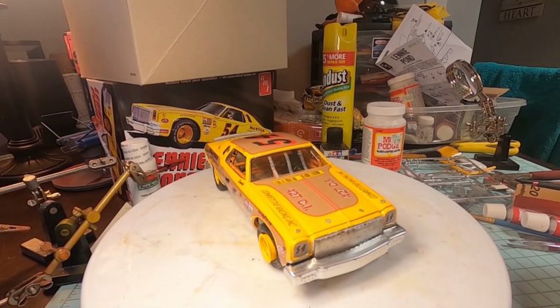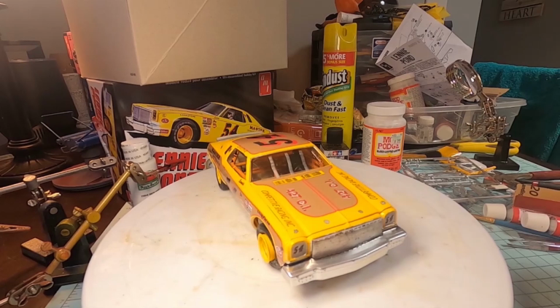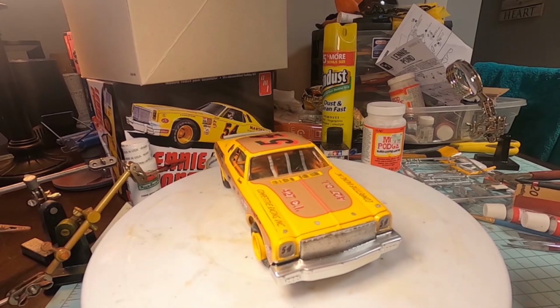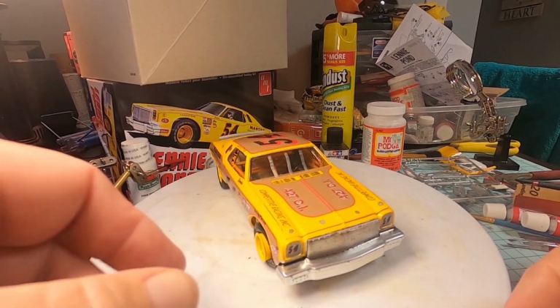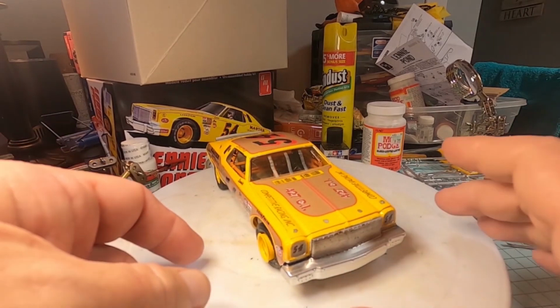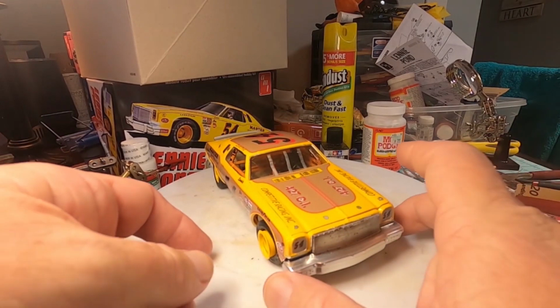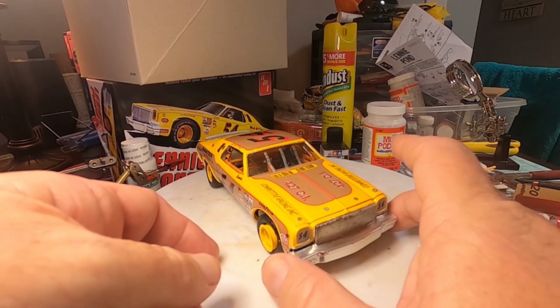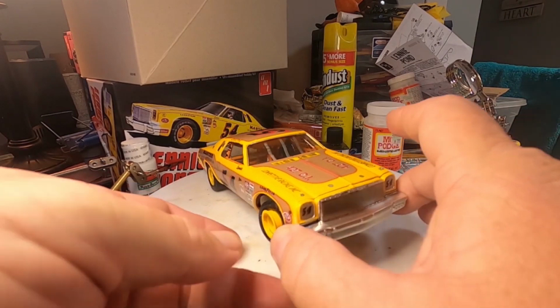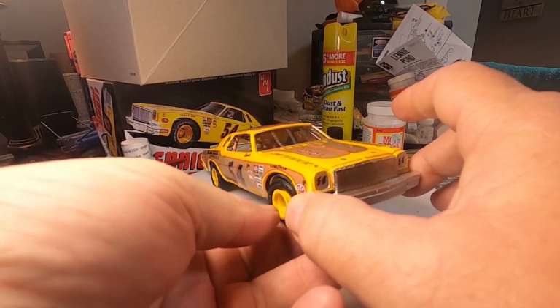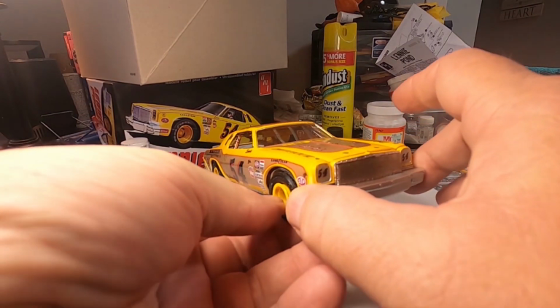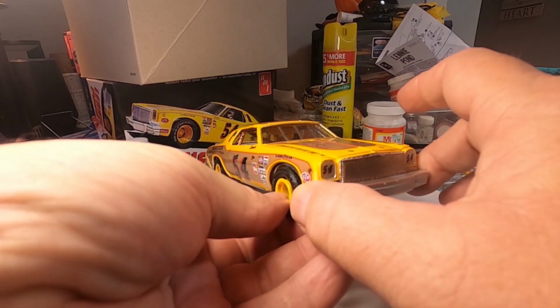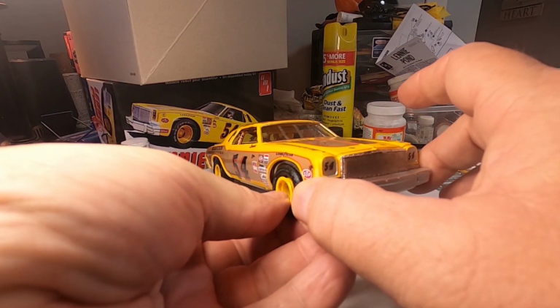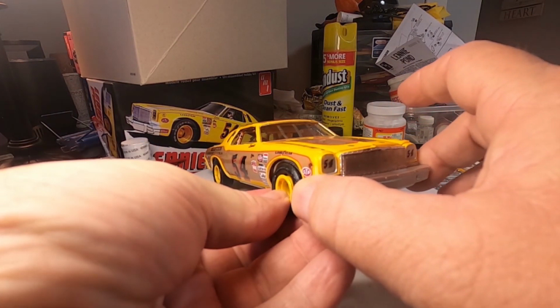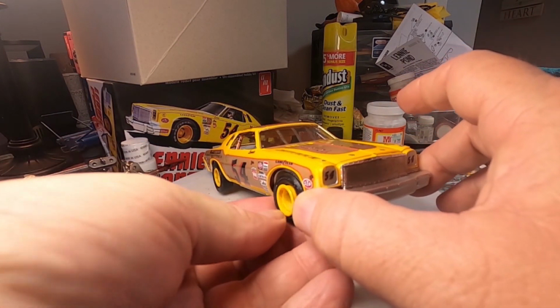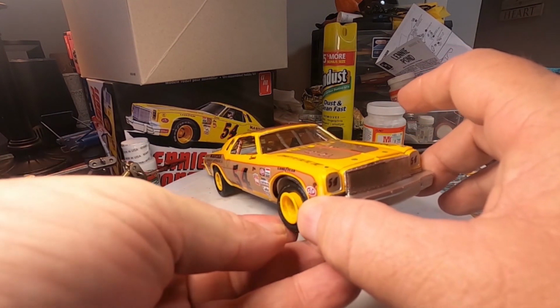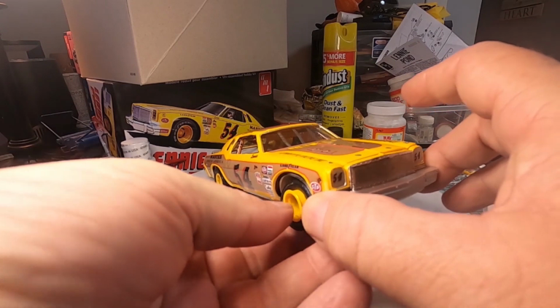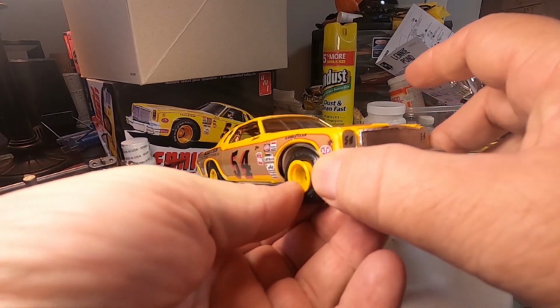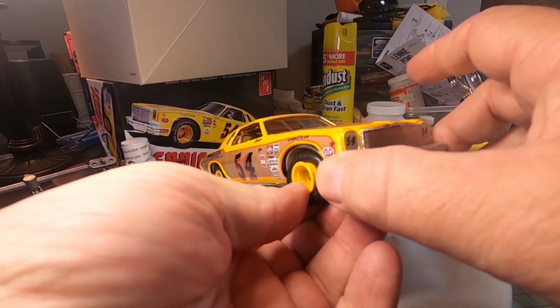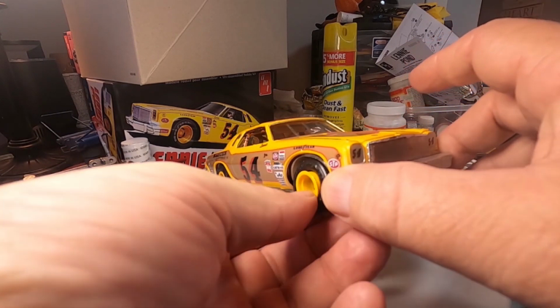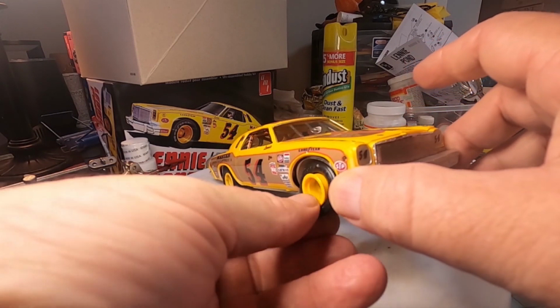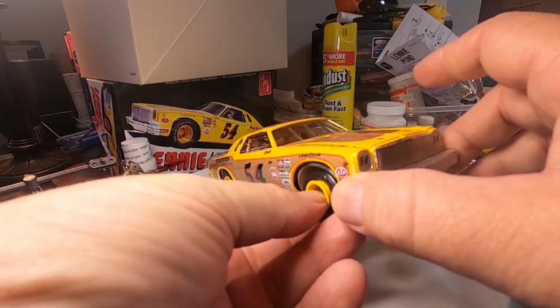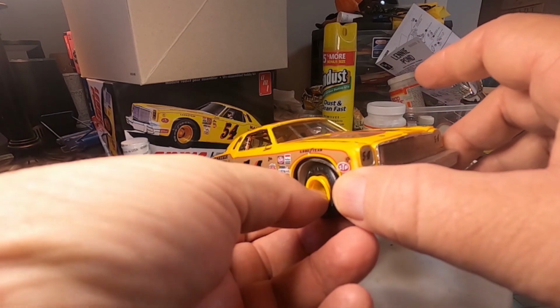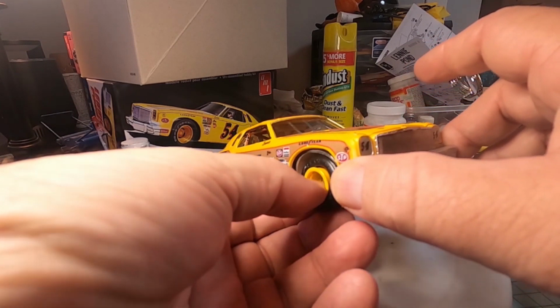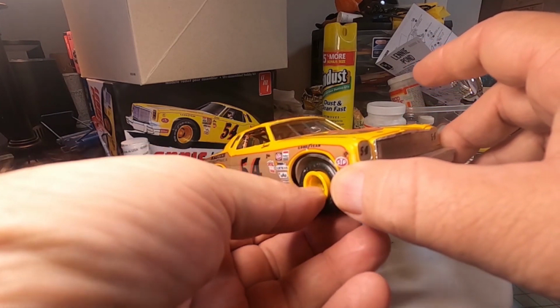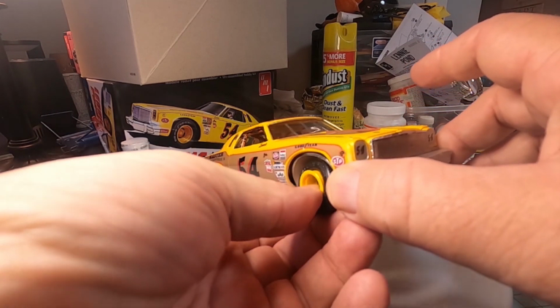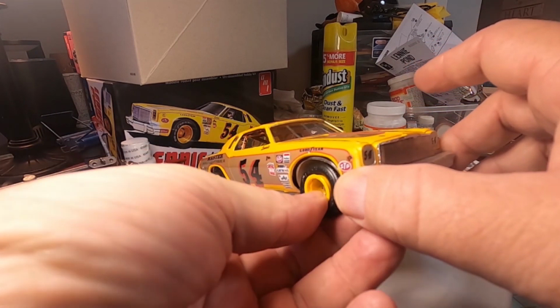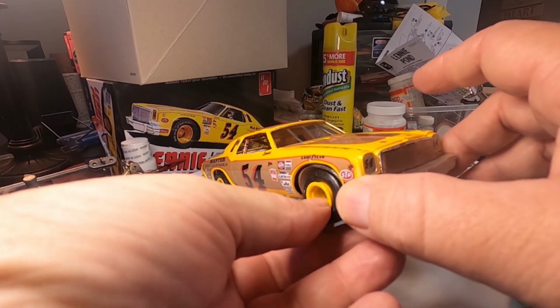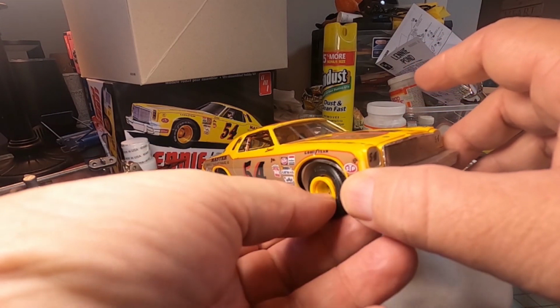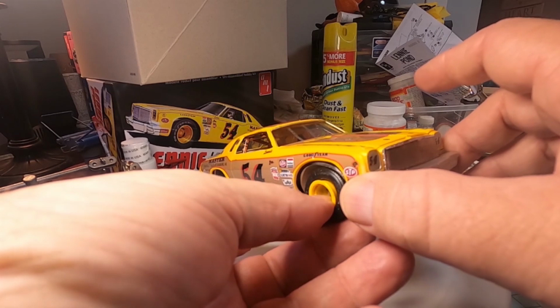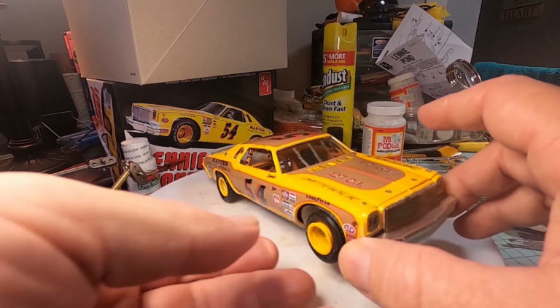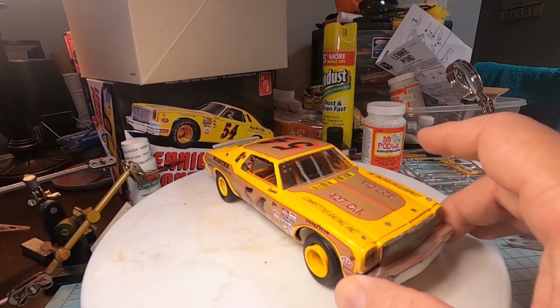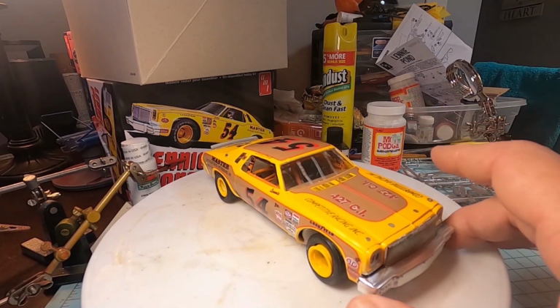Alright guys, a couple of things. We have all our decals on. These tires are still such a pain in the ass — they came off. The tires are just too big for these rims. I'll fix that later.